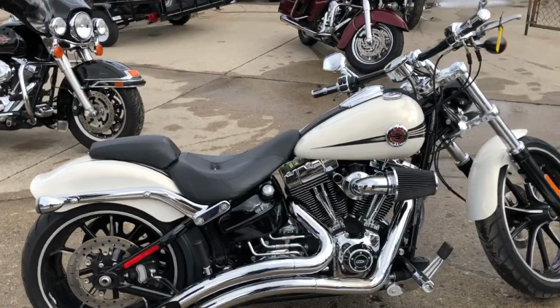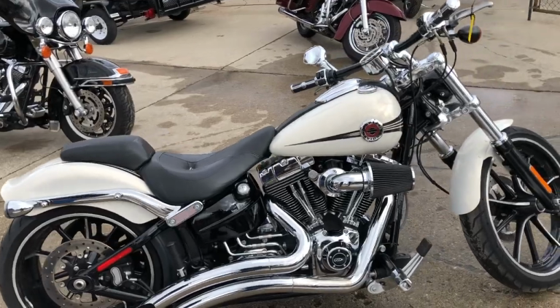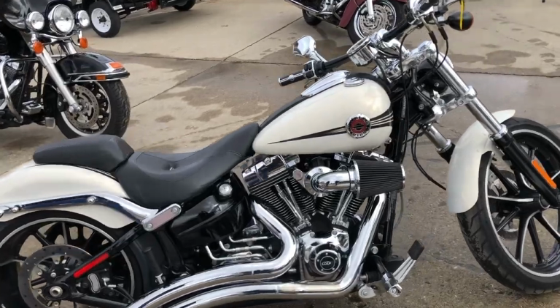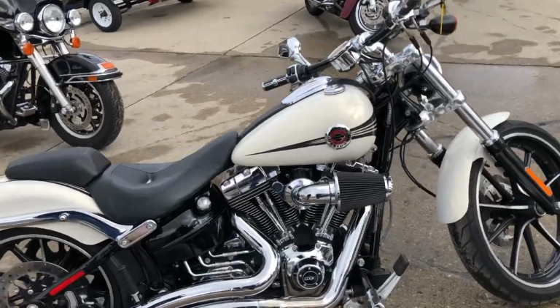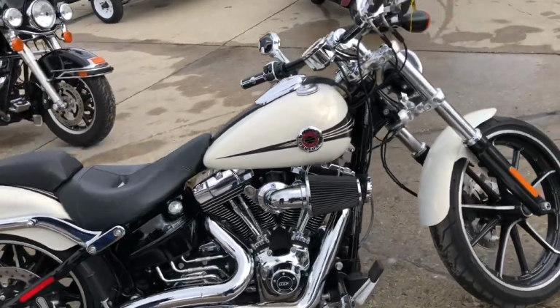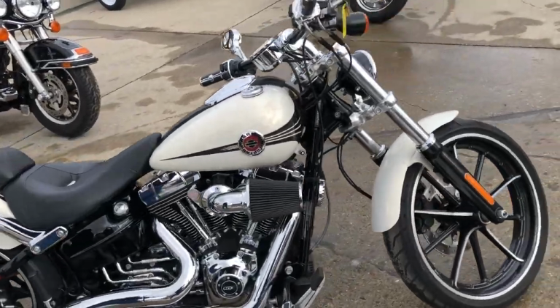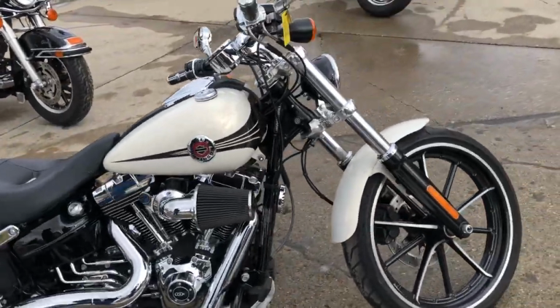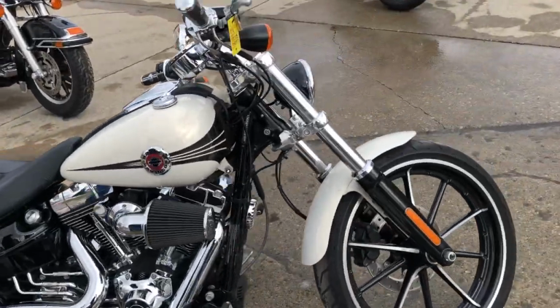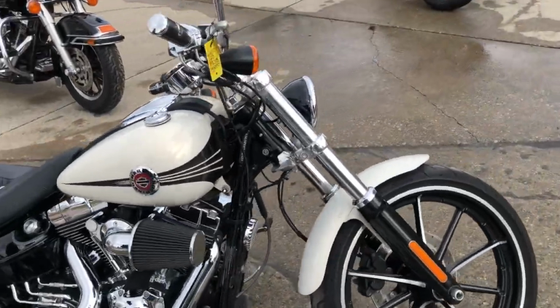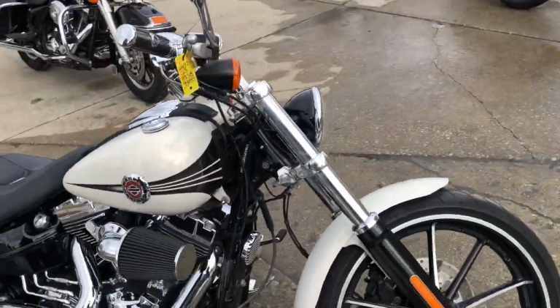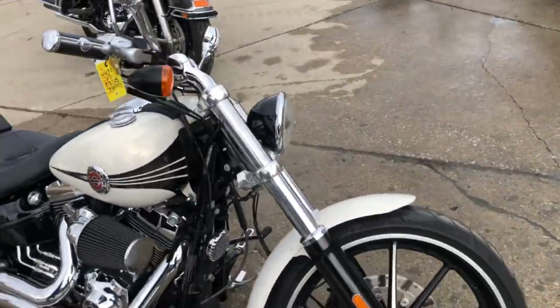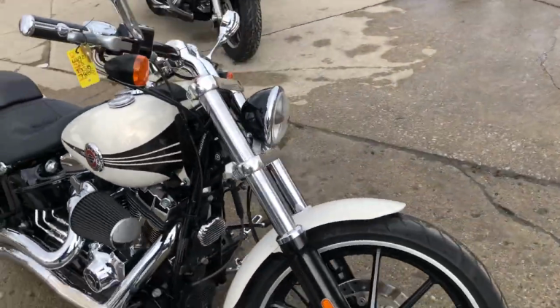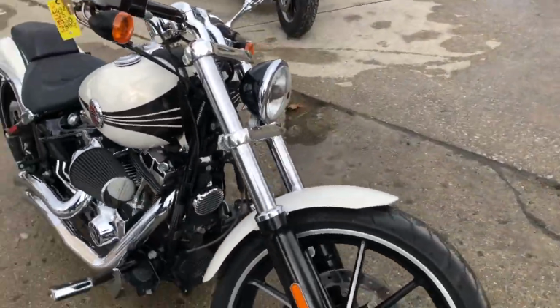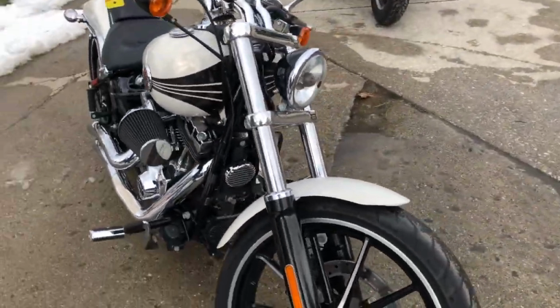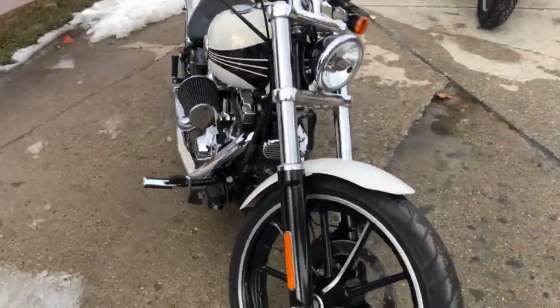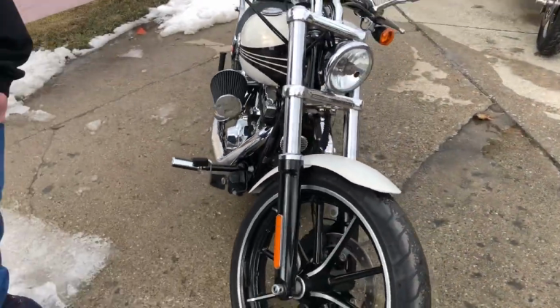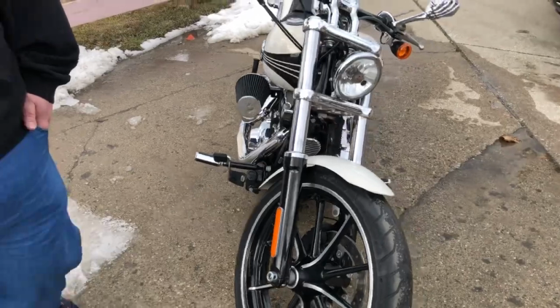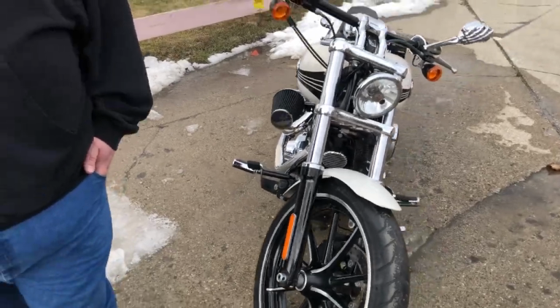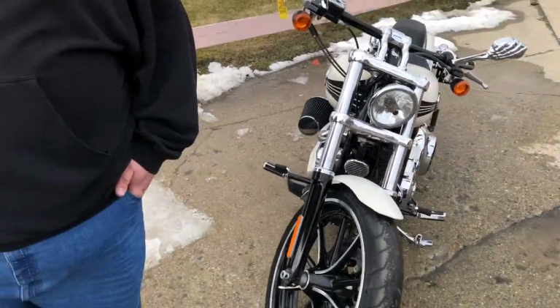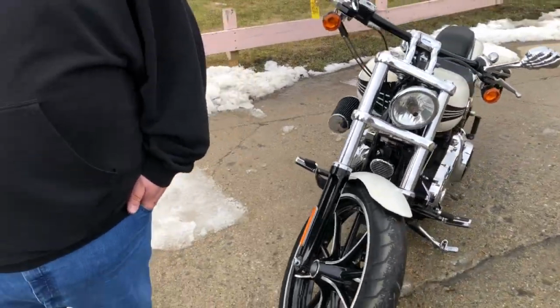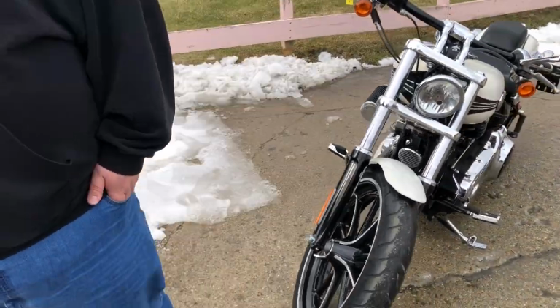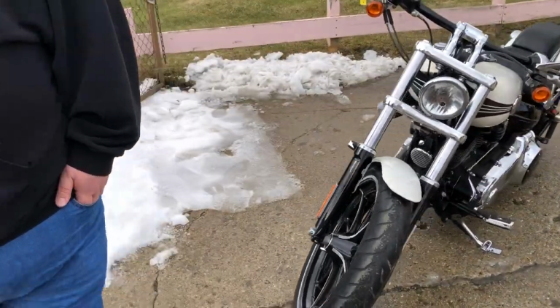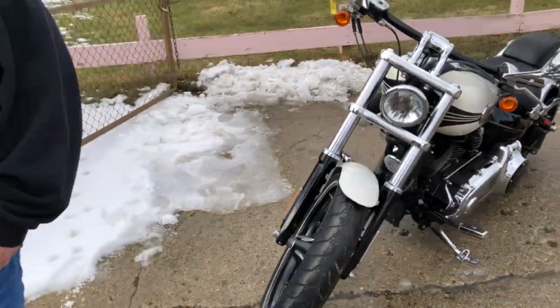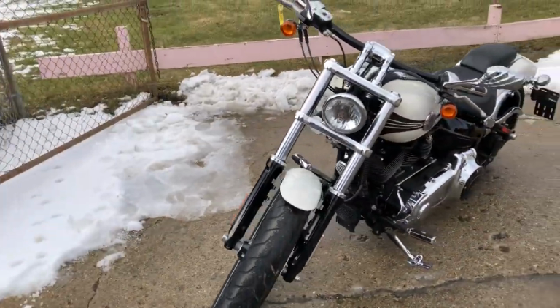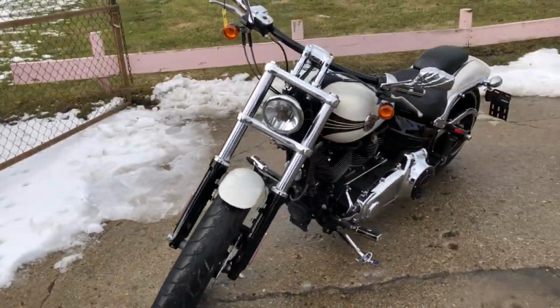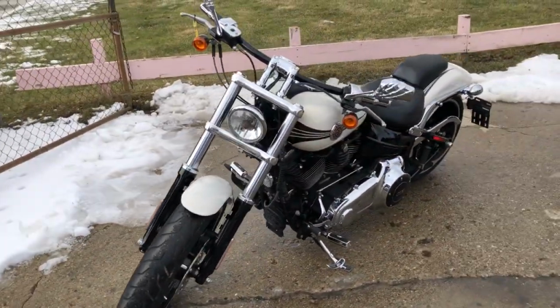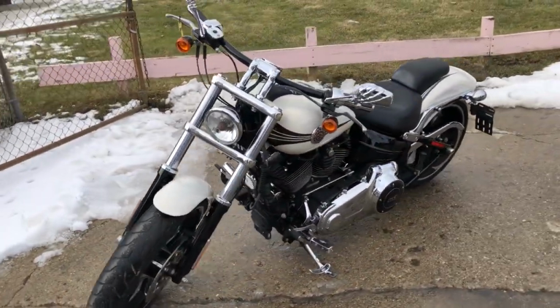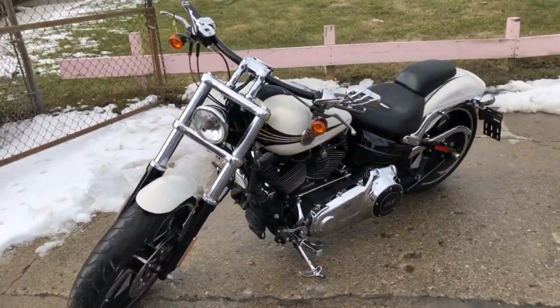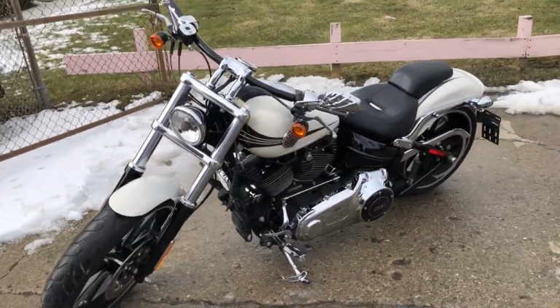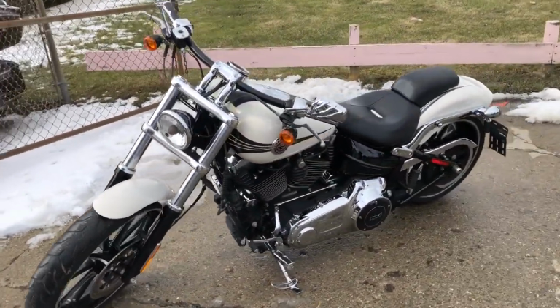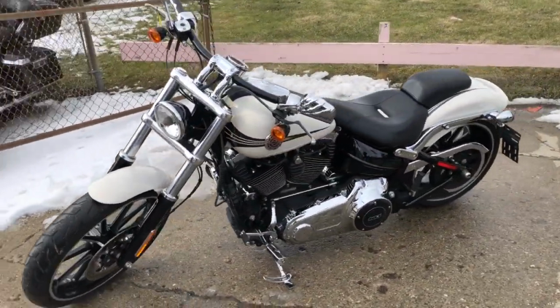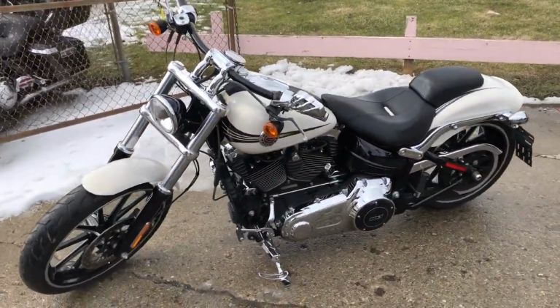Hey guys, ApprovalPowerSports.com here doing some videos on some bikes that just came in. Check it out, 14 Breakout for sale, only 11,519 miles, super clean, this one's ready to go.